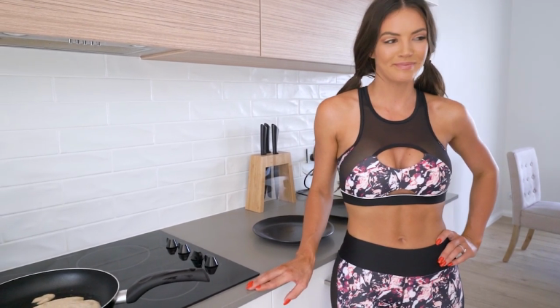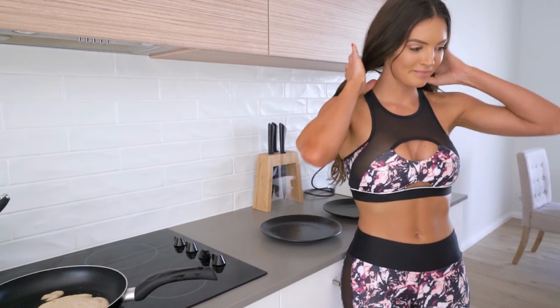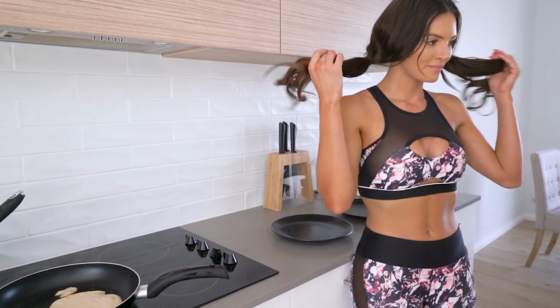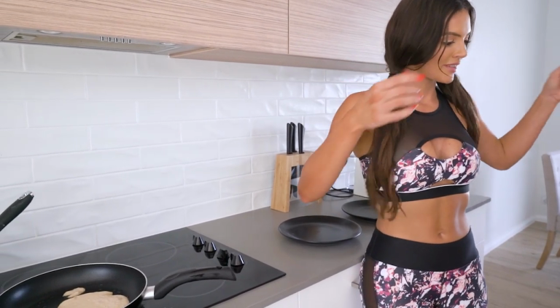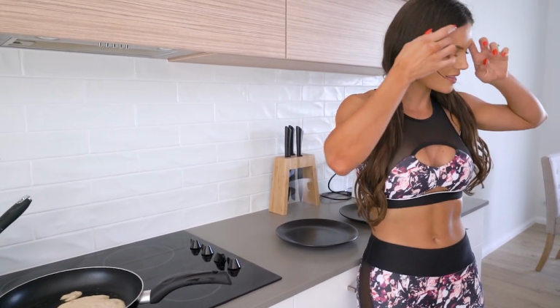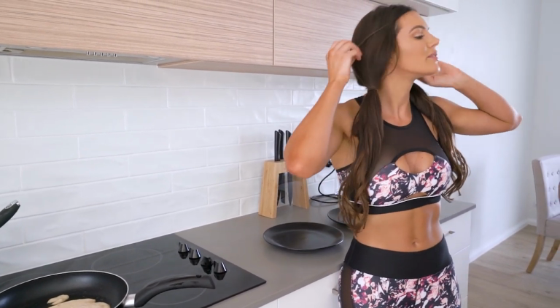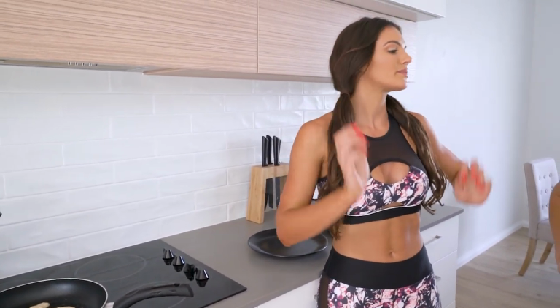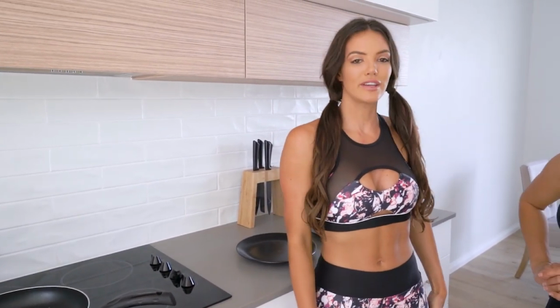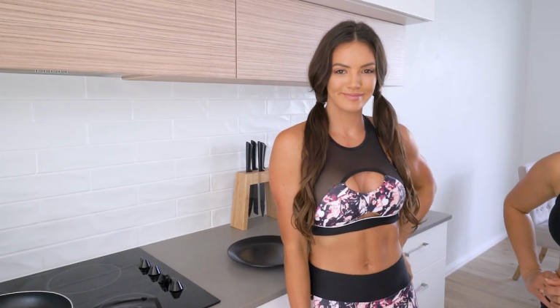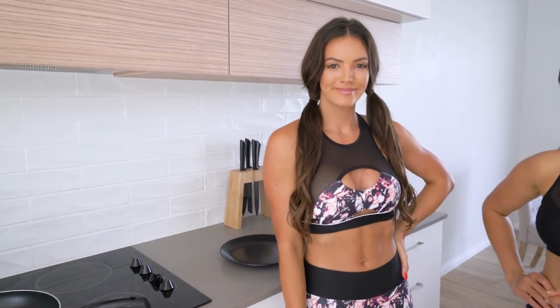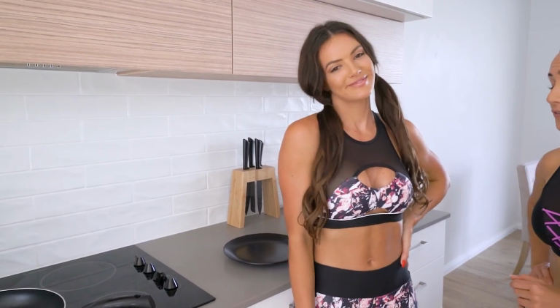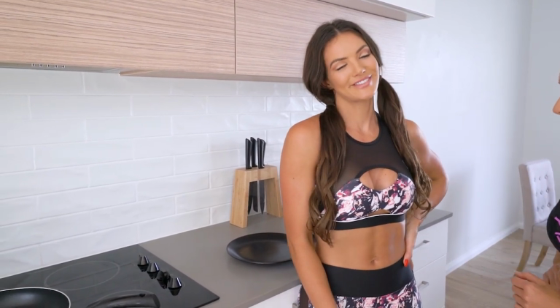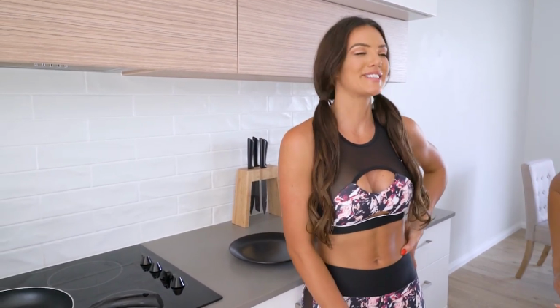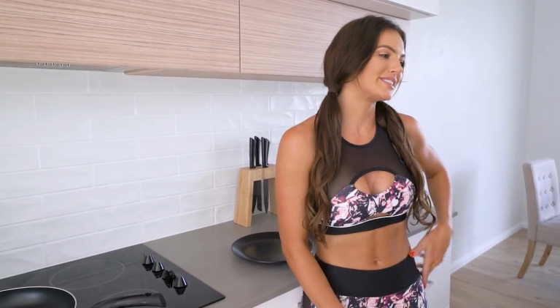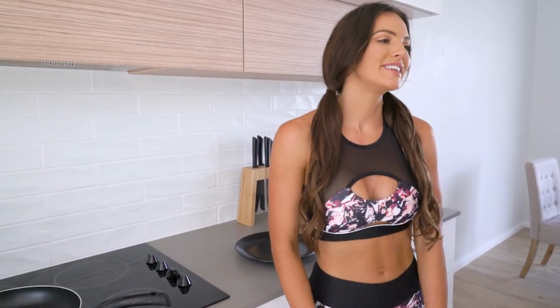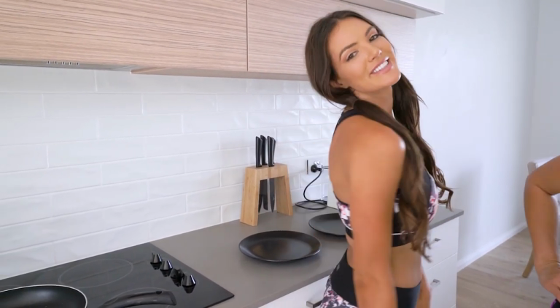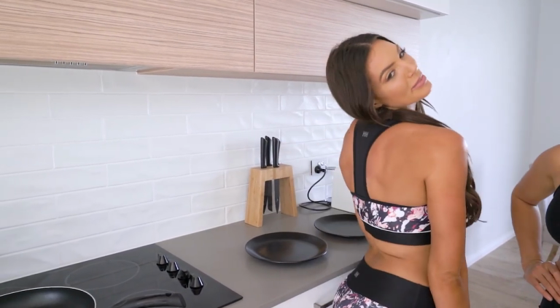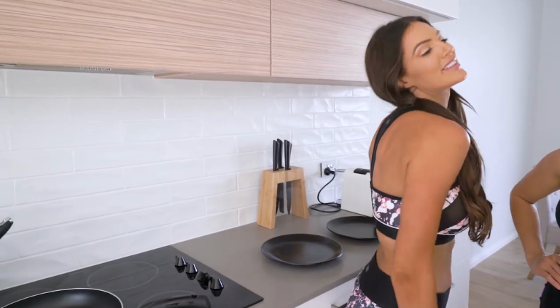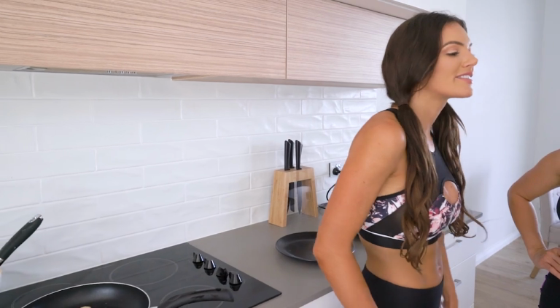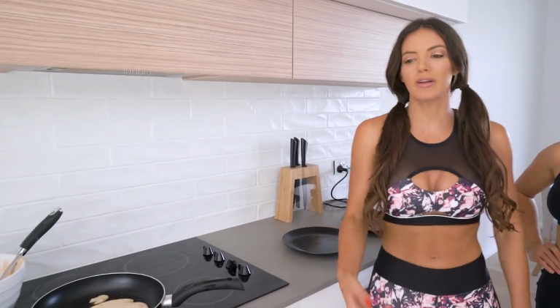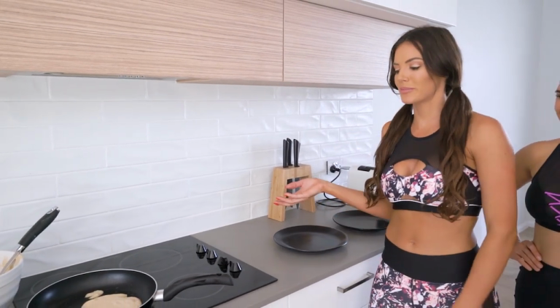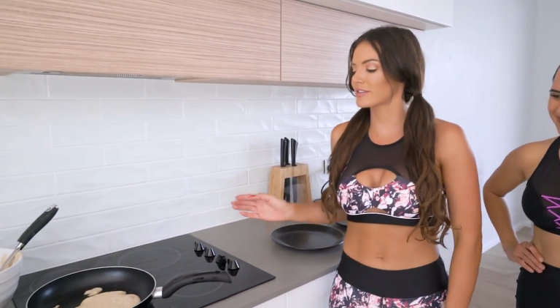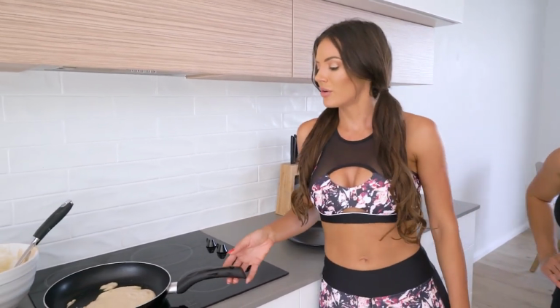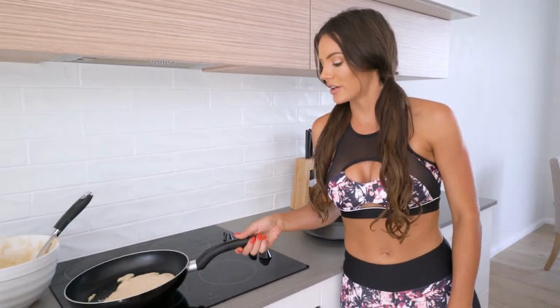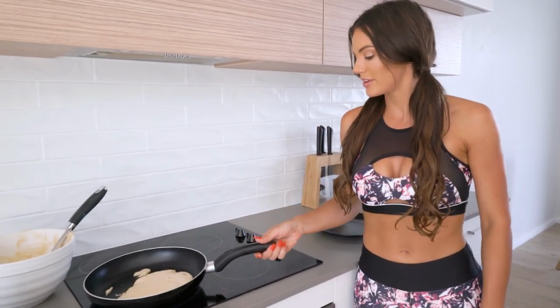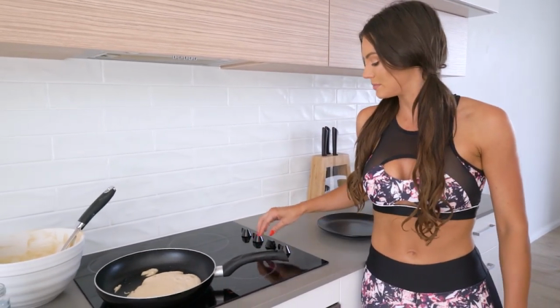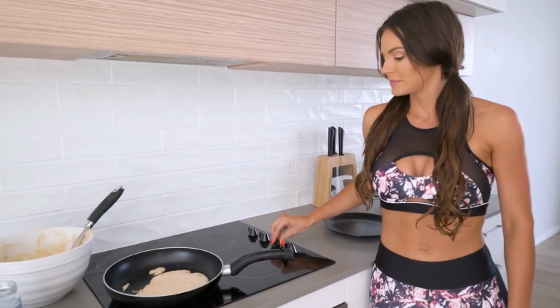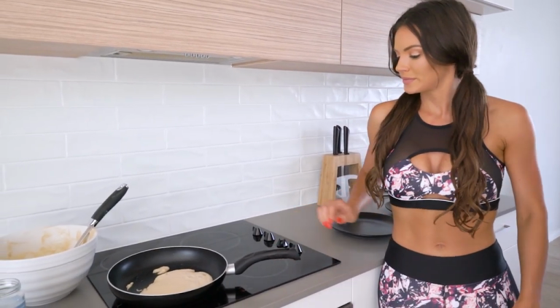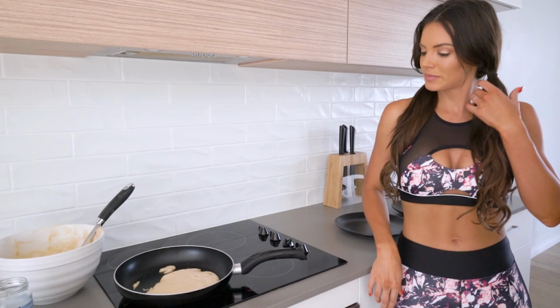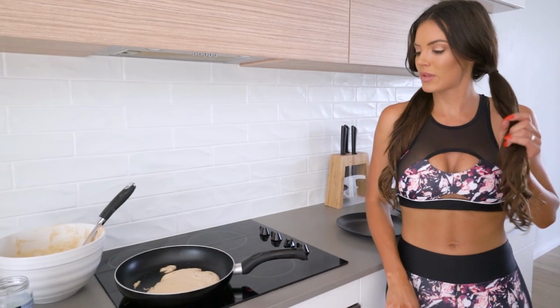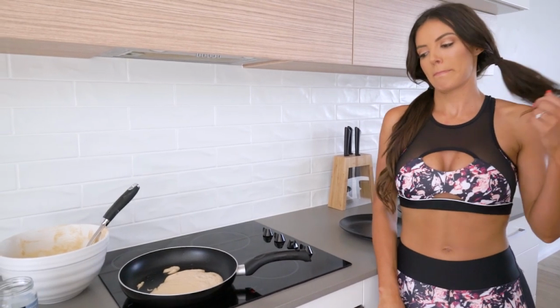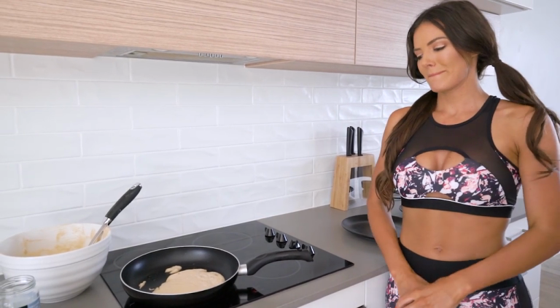Also, I think you look gorgeous in this set. You look good in all of it. You look very fit in your activewear. It's because I make protein pancakes all the time. Speaking of pancakes, let's see how they're going.